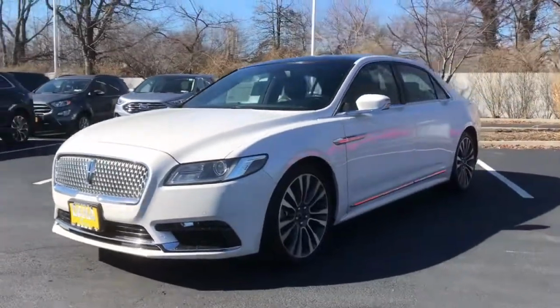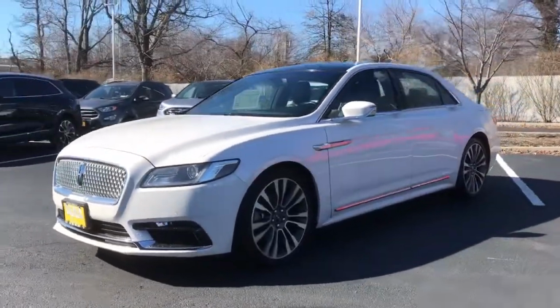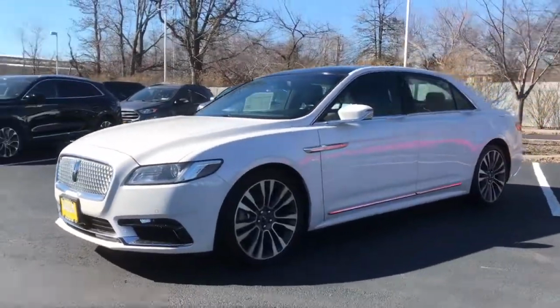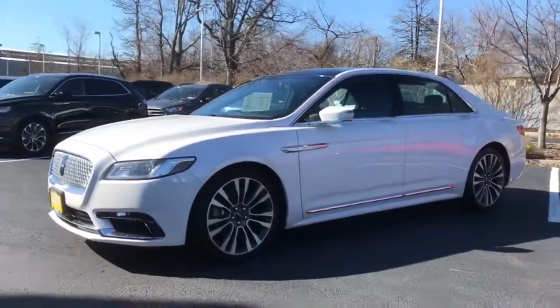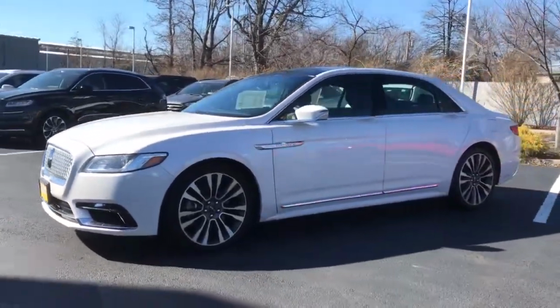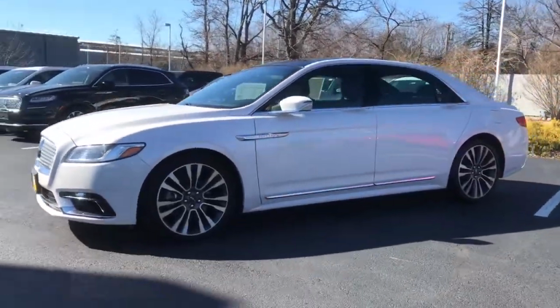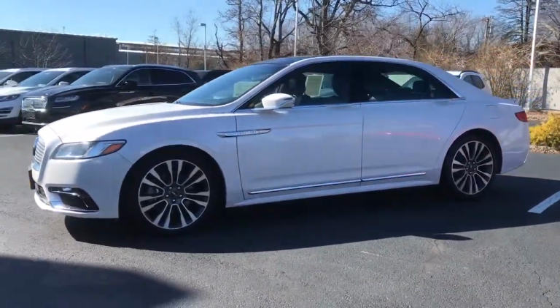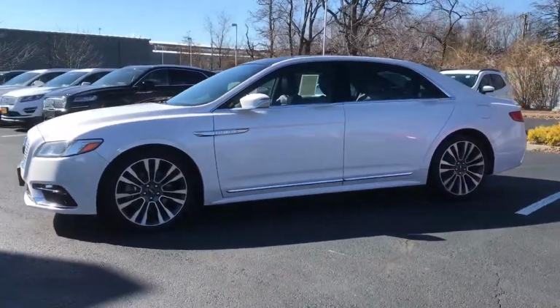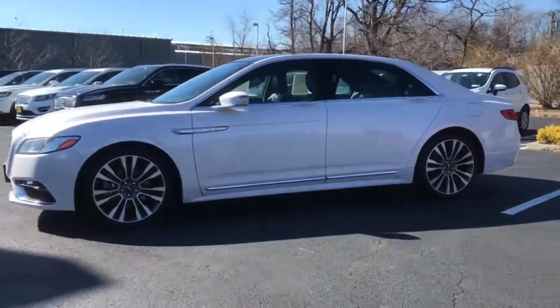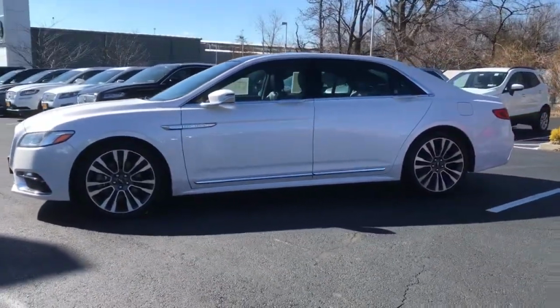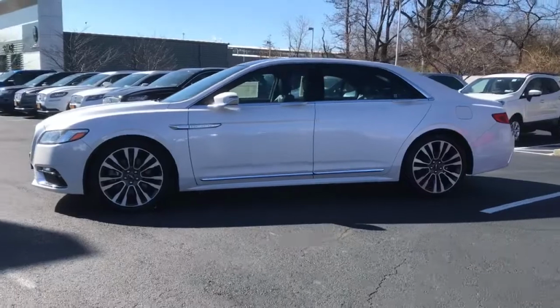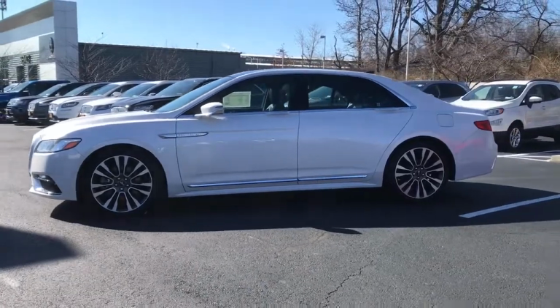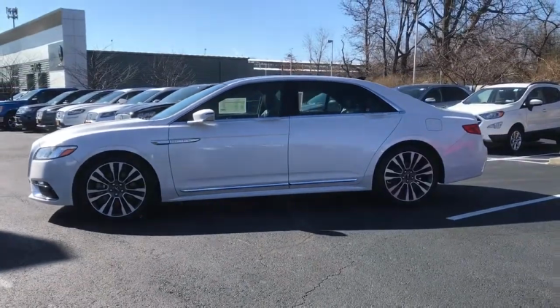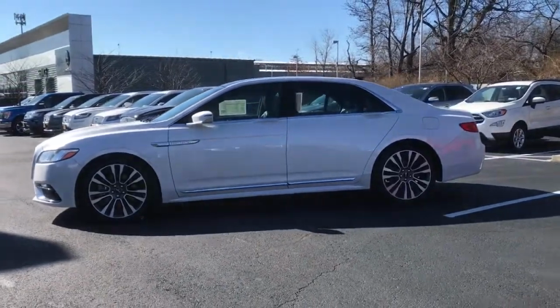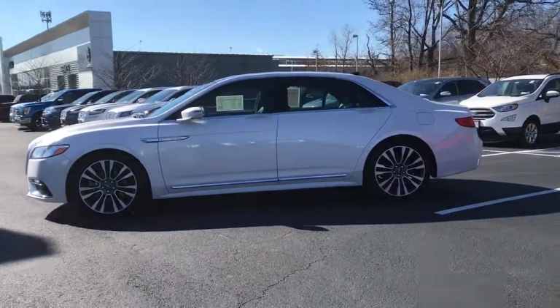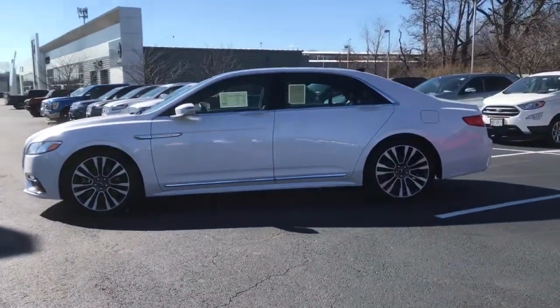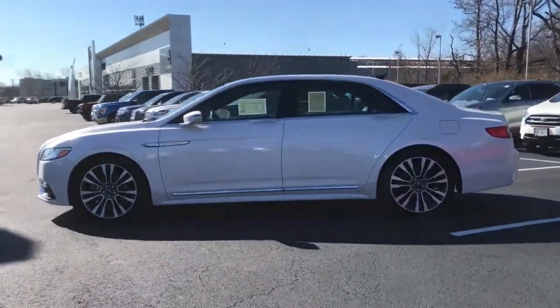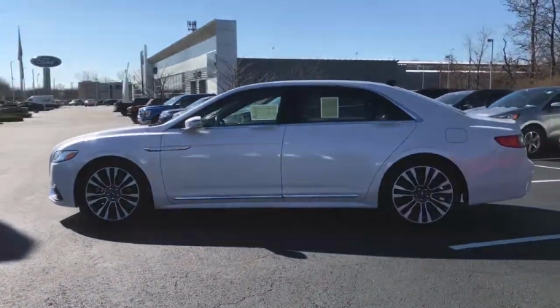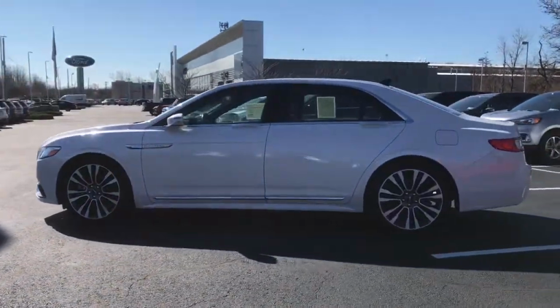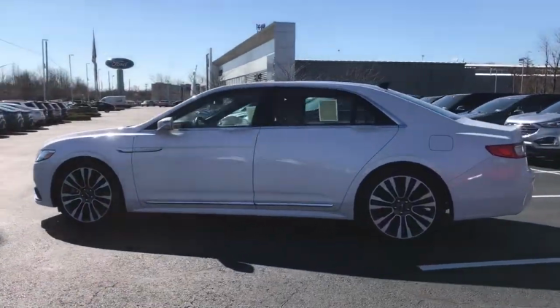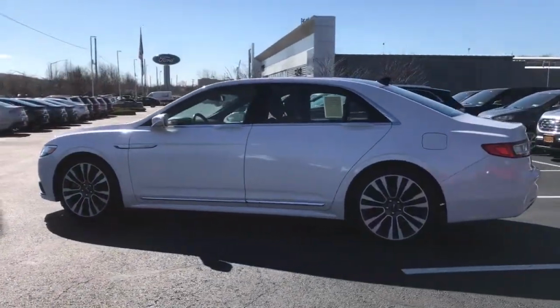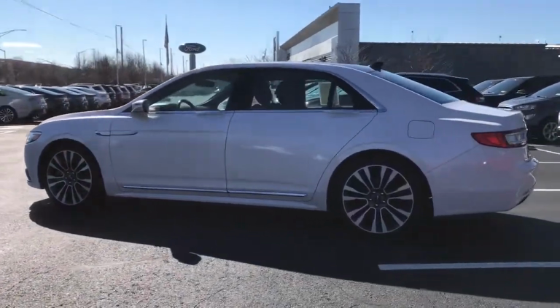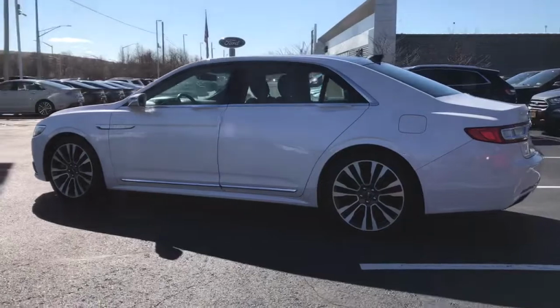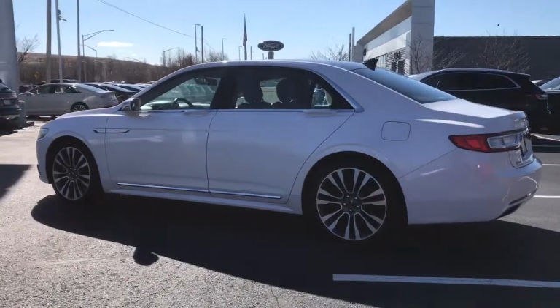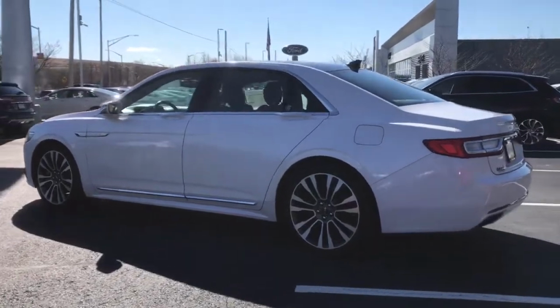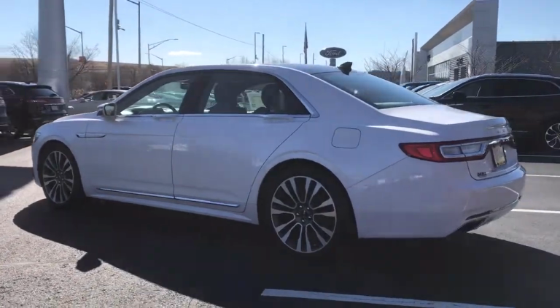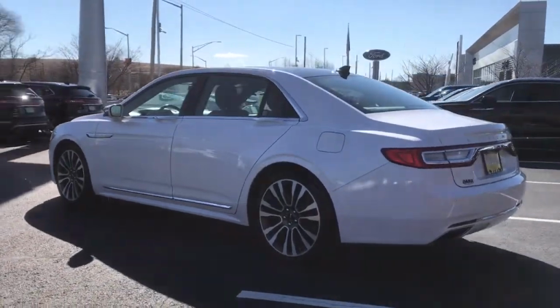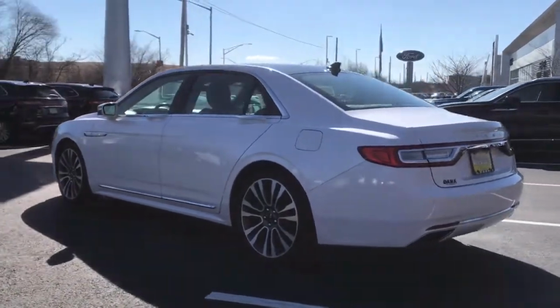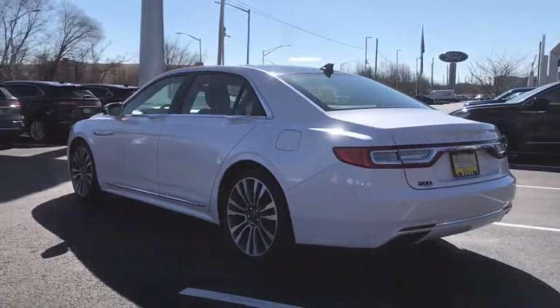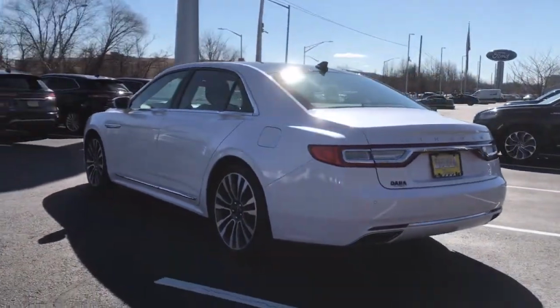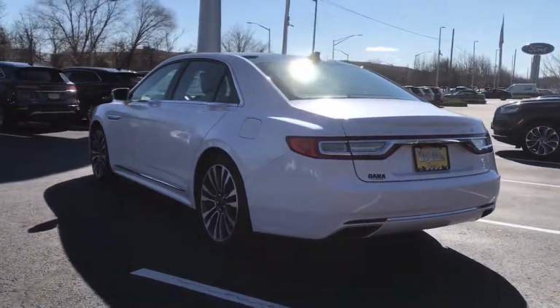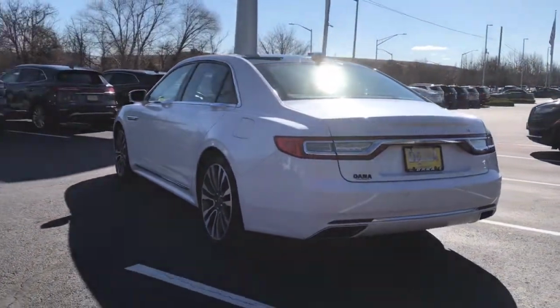This boldly elegant Continental delivers tranquility on every journey. With the space and comfort of traditional full-size luxury and the convenience of today's connected technology, you'll be relaxed and confident wherever the road takes you.